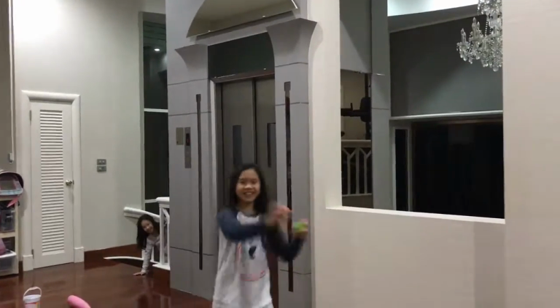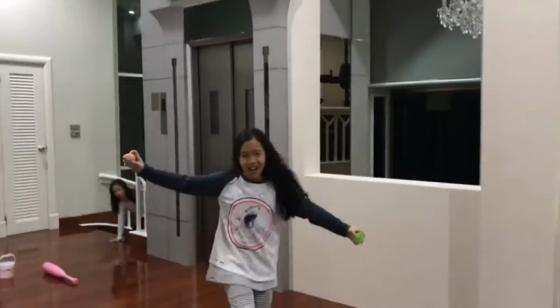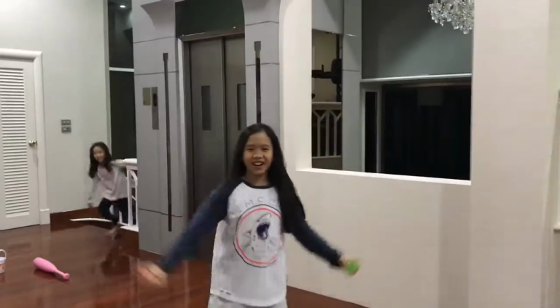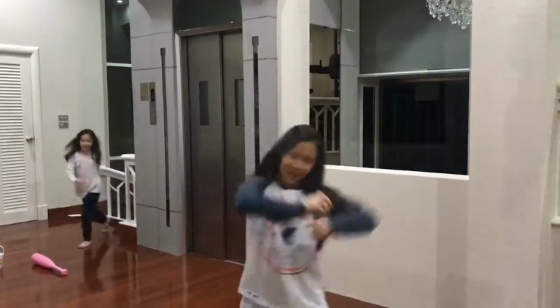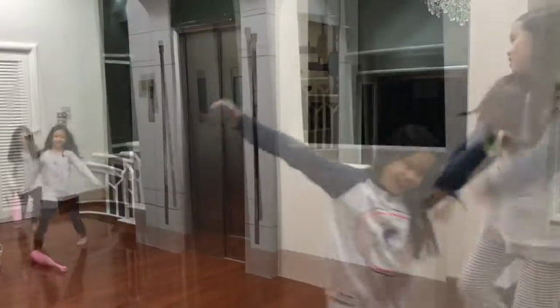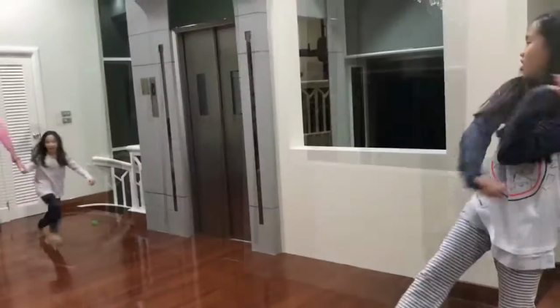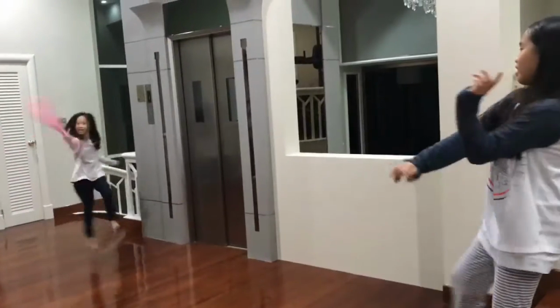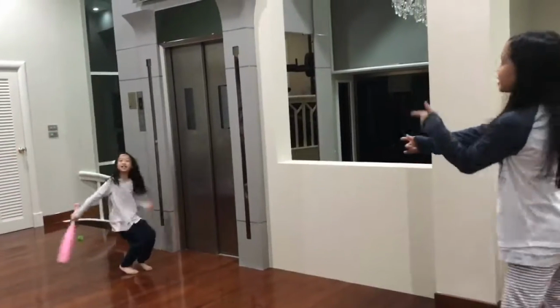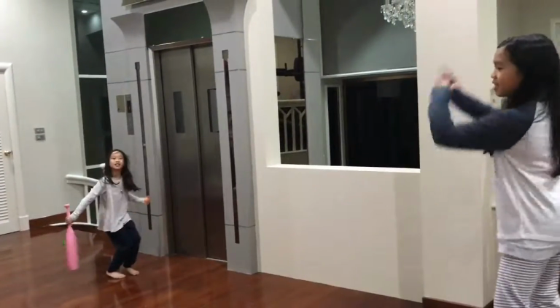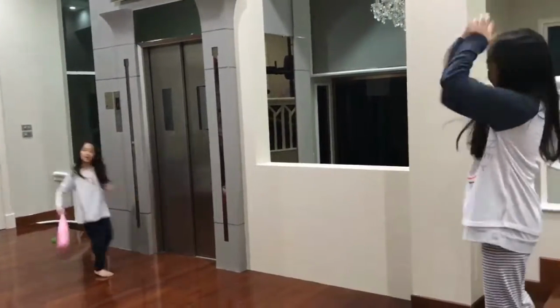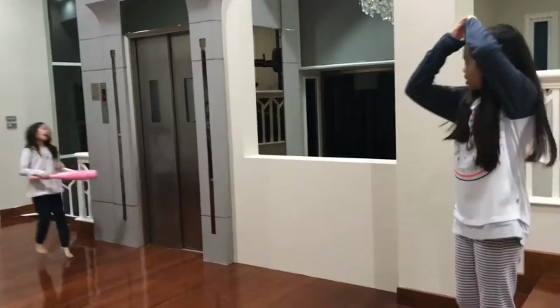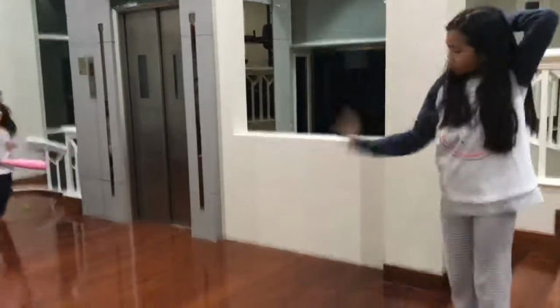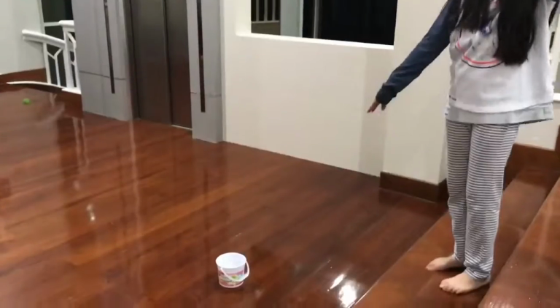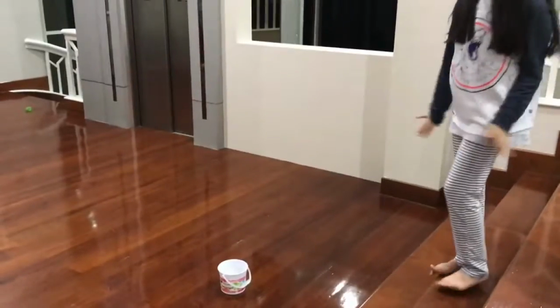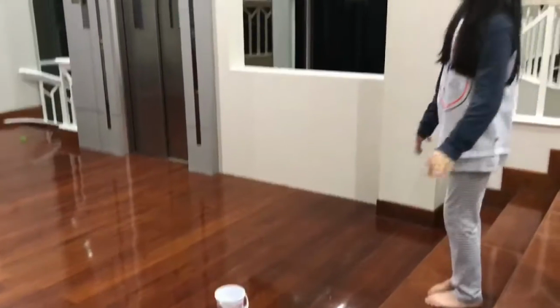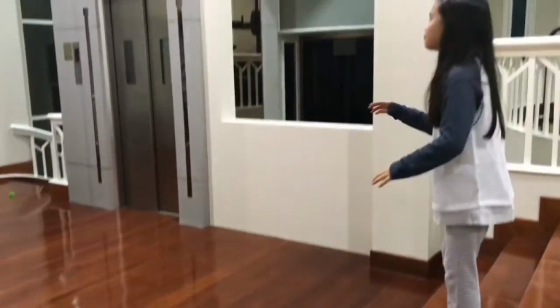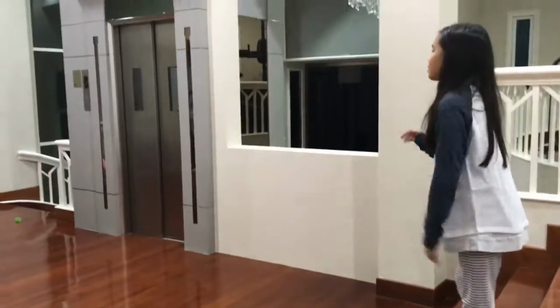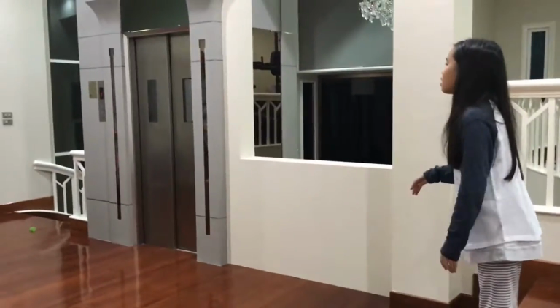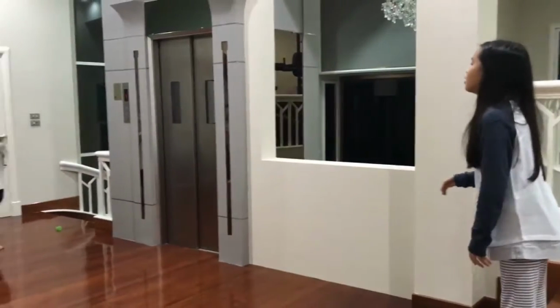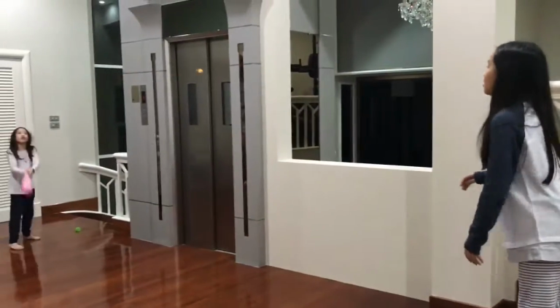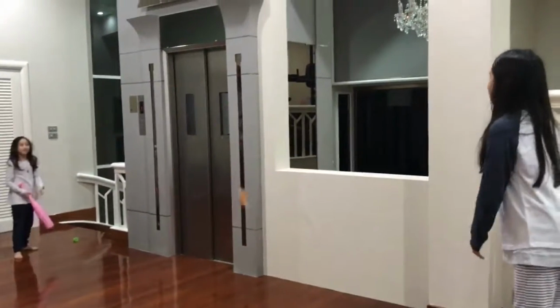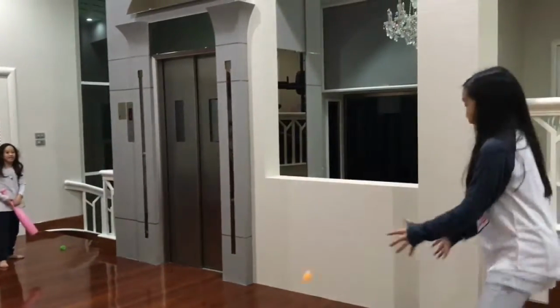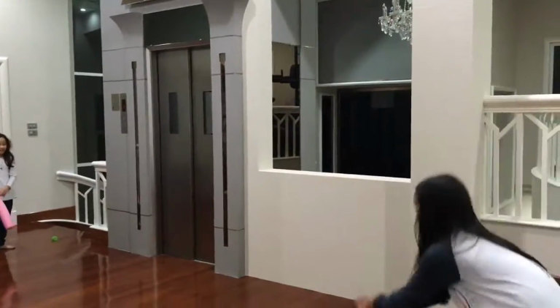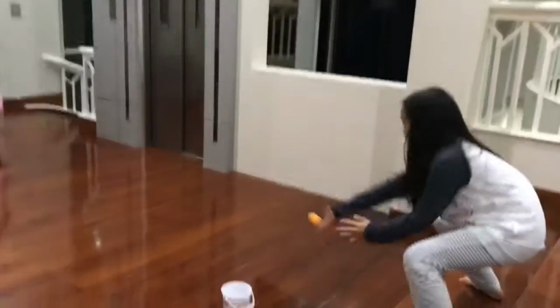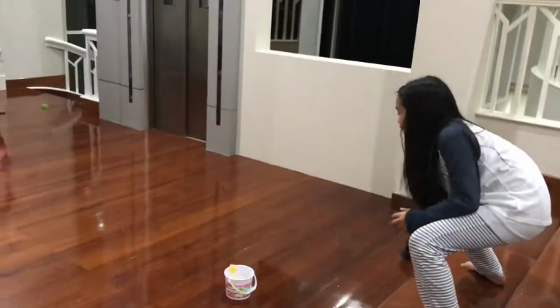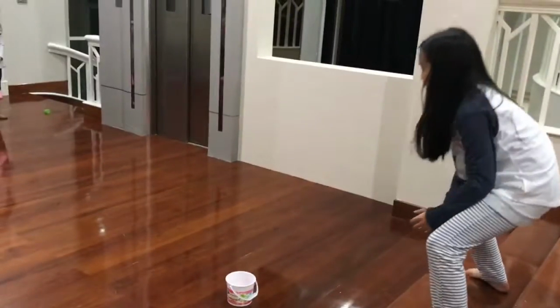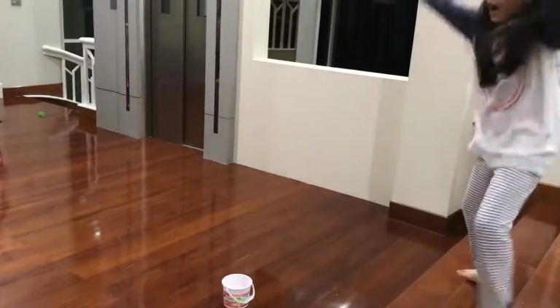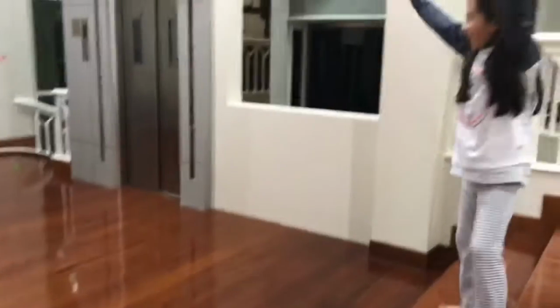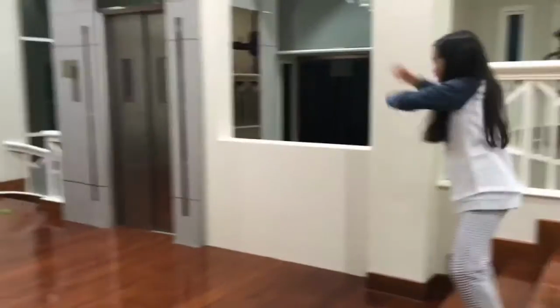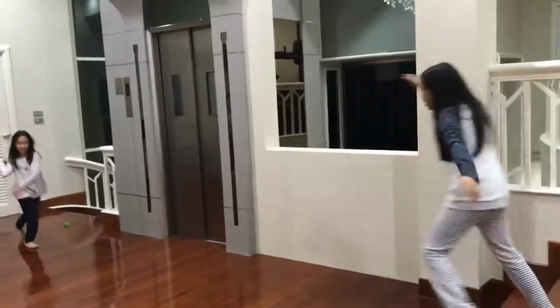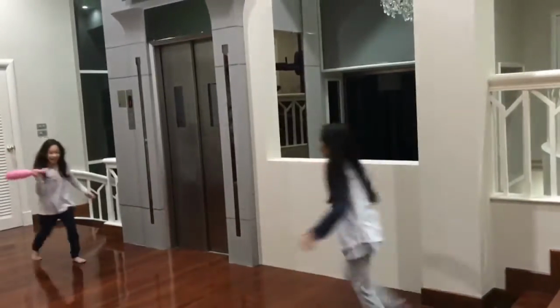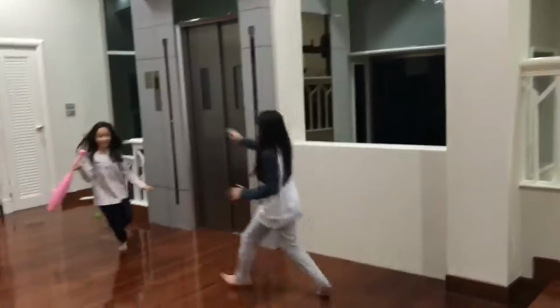Let's go! Hits, catch, and drop shot. Woo! That hurt!